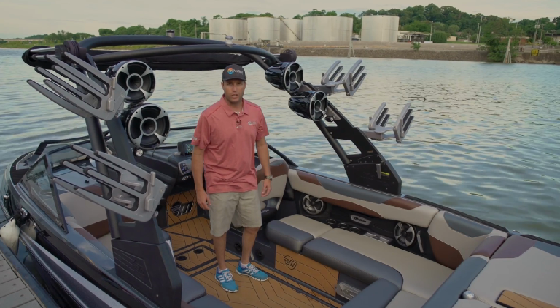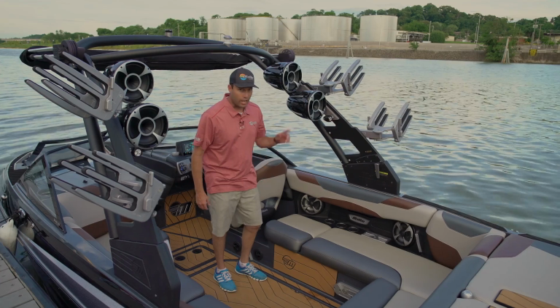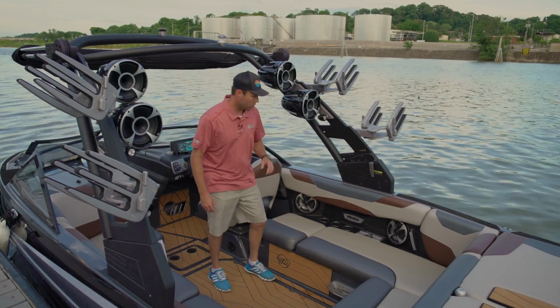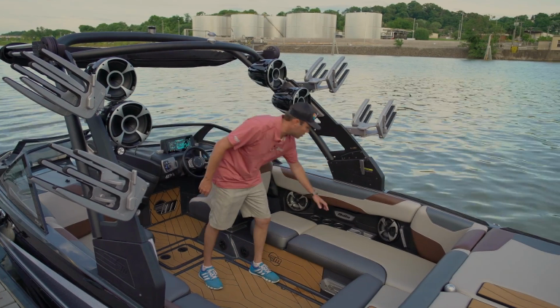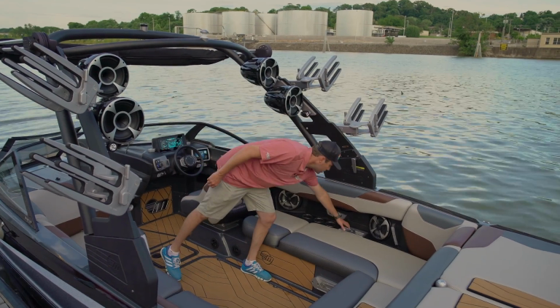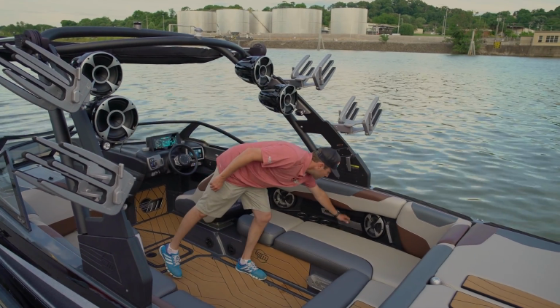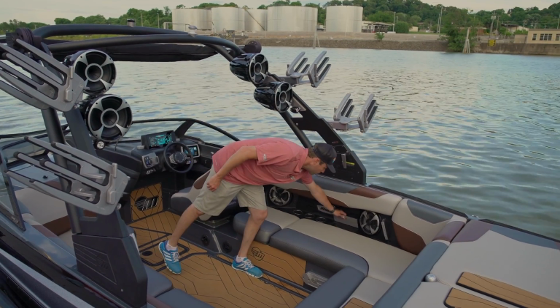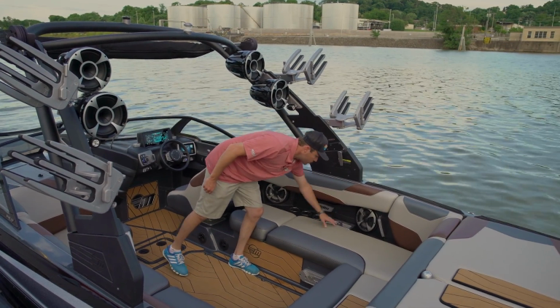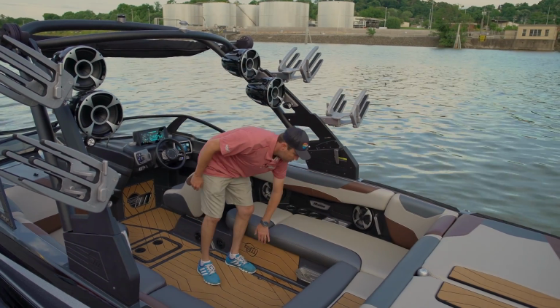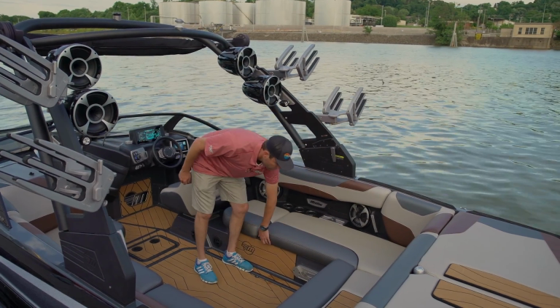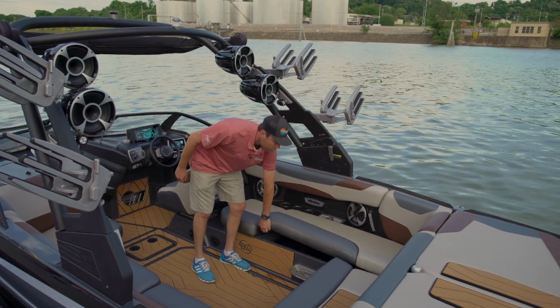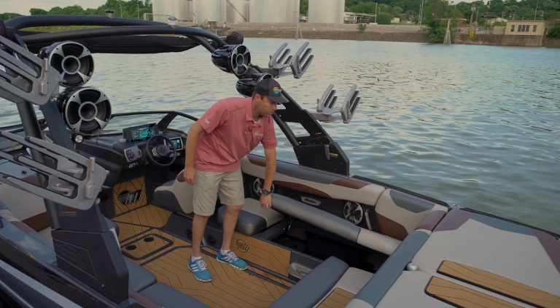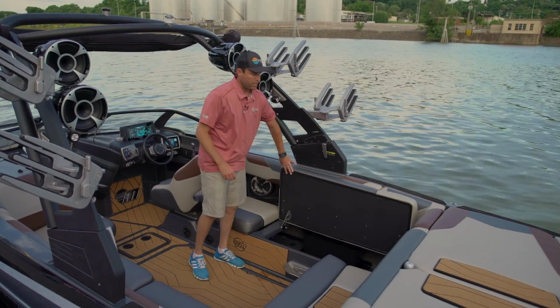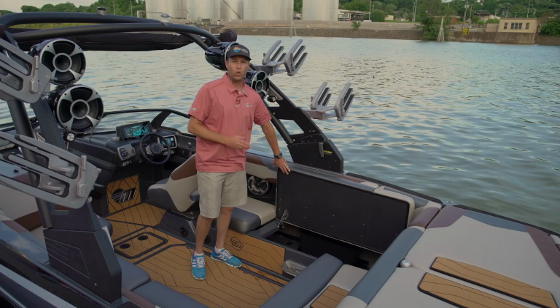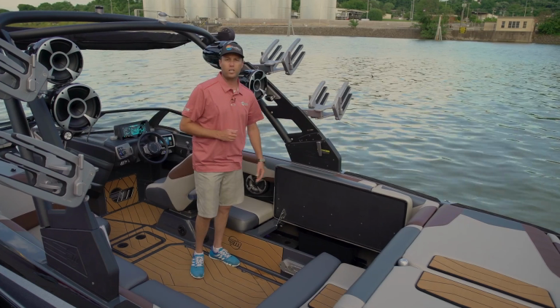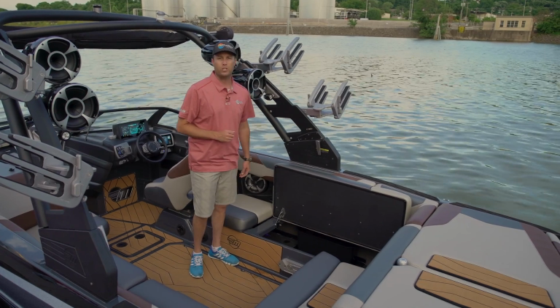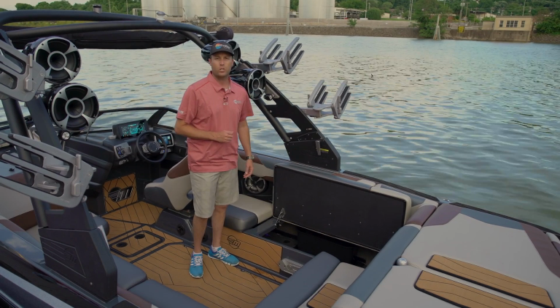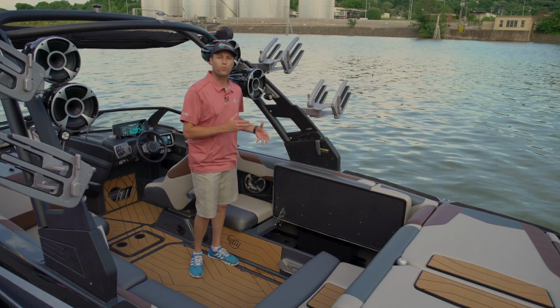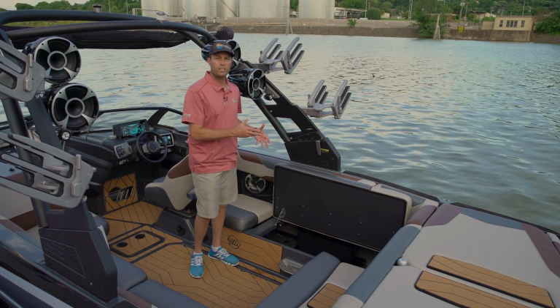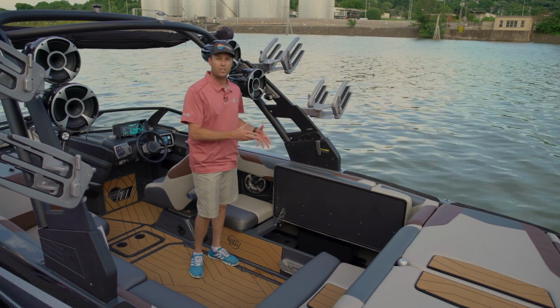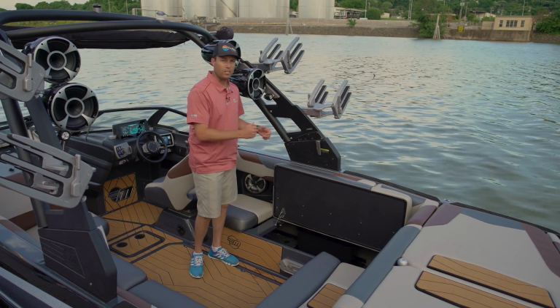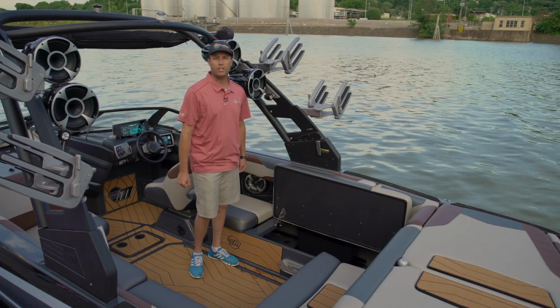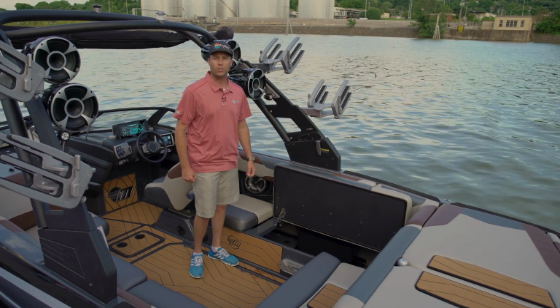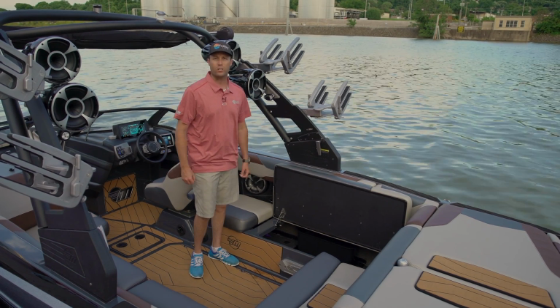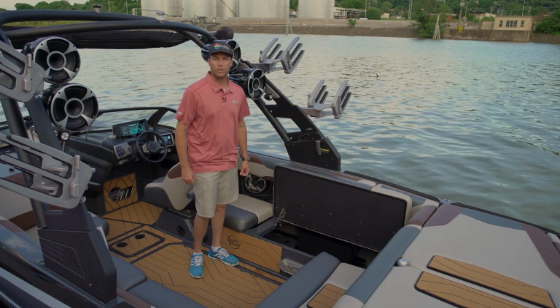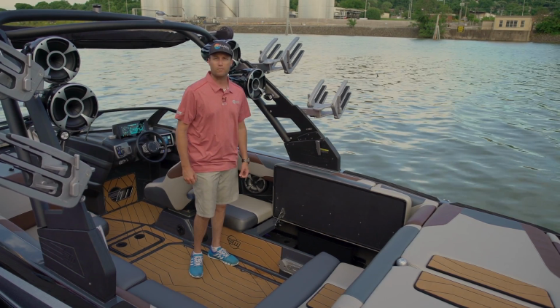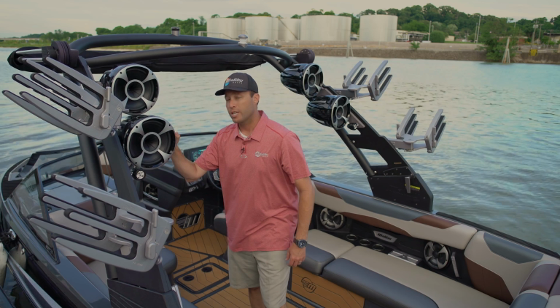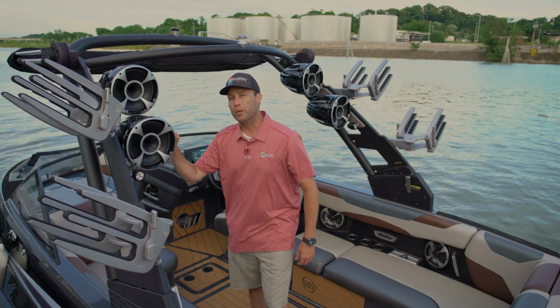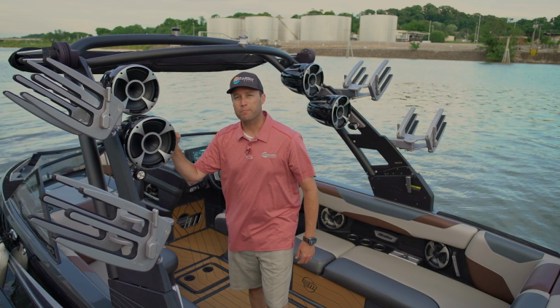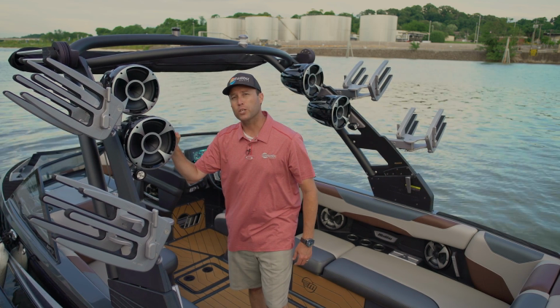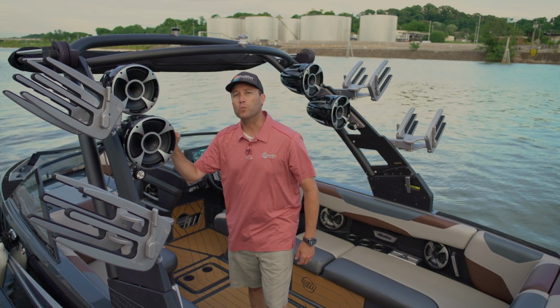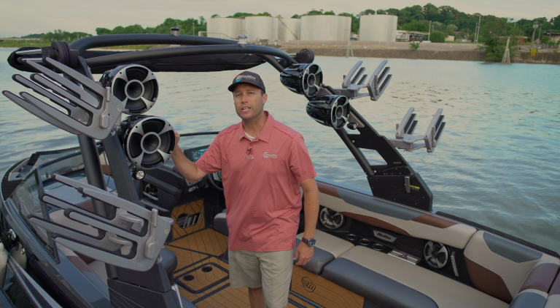We've increased the size of the trash can and changed its location for easier use. We've also added over-the-top hinges to improve your access and ease at getting to all the goods that are under the seat bases.